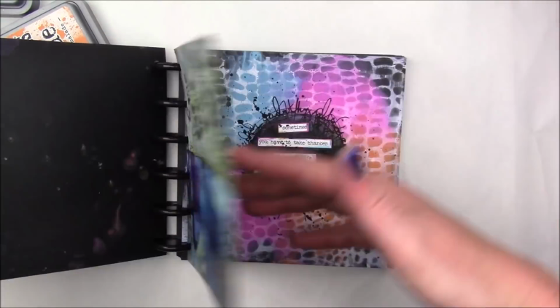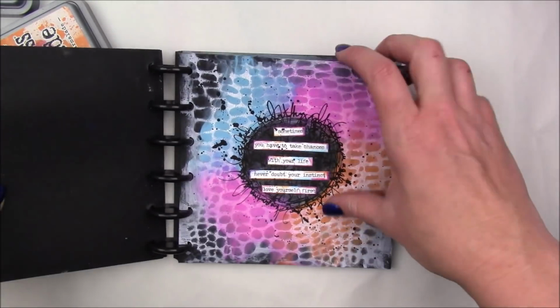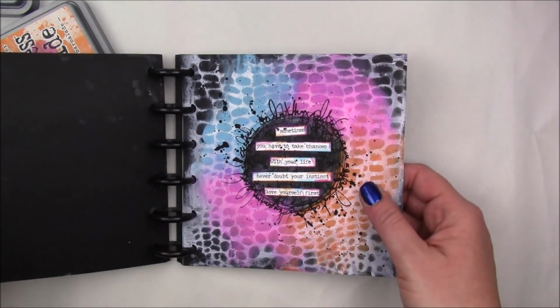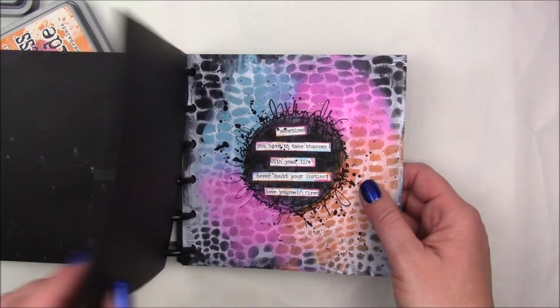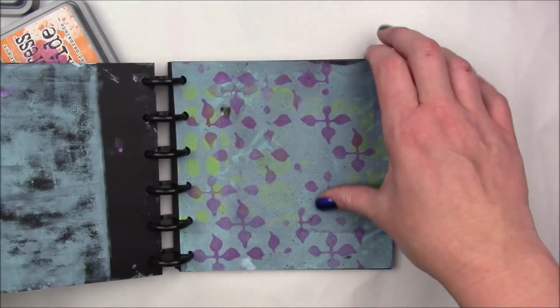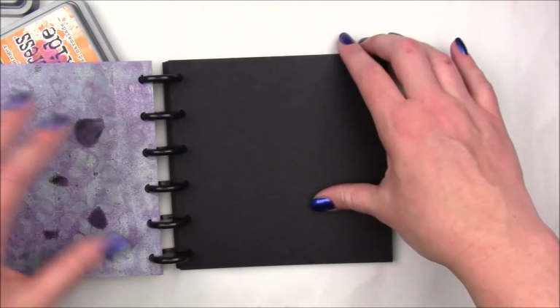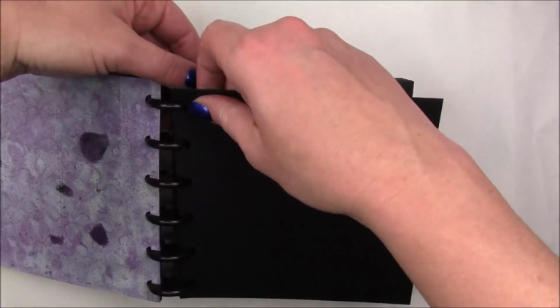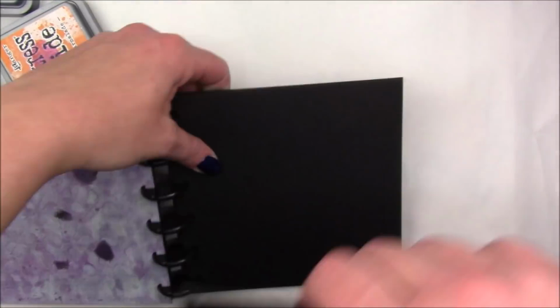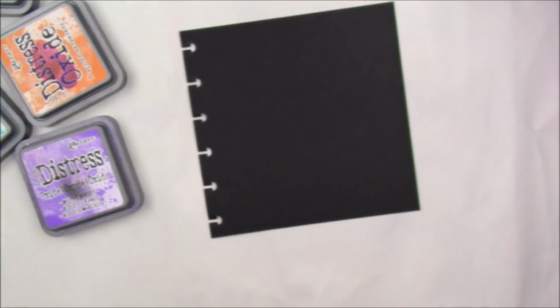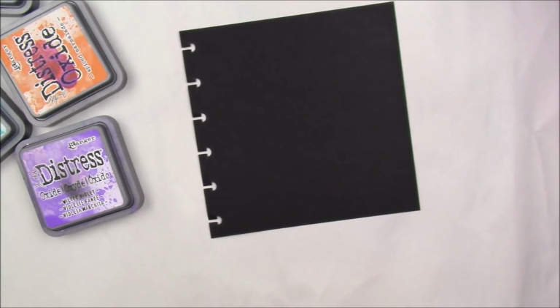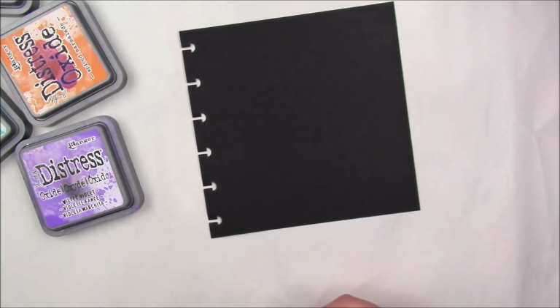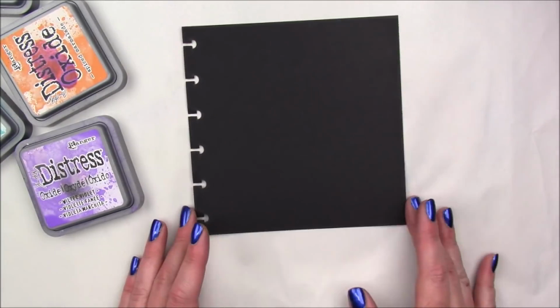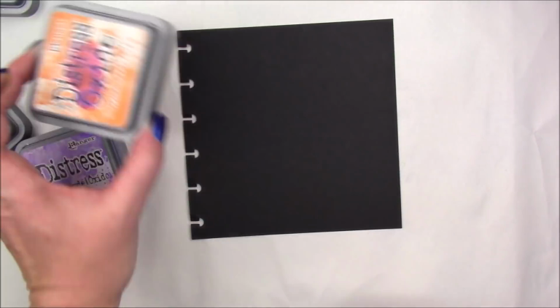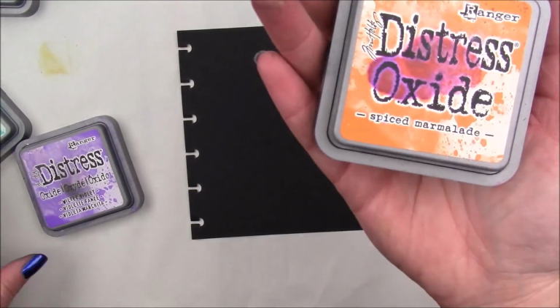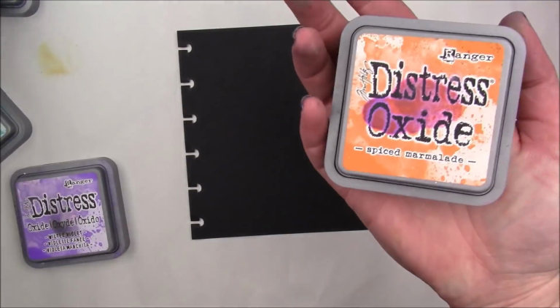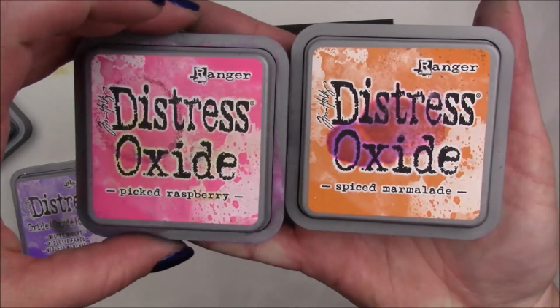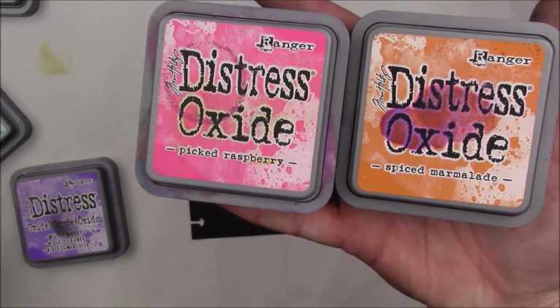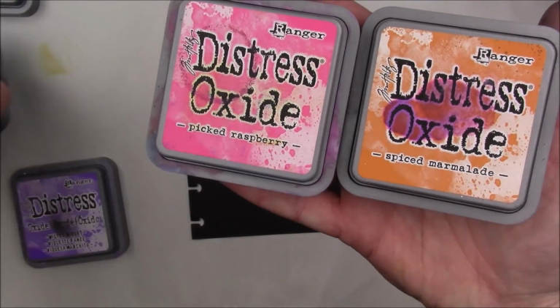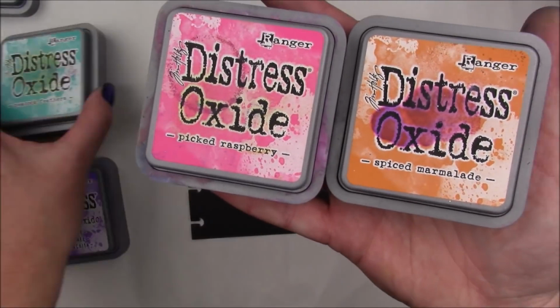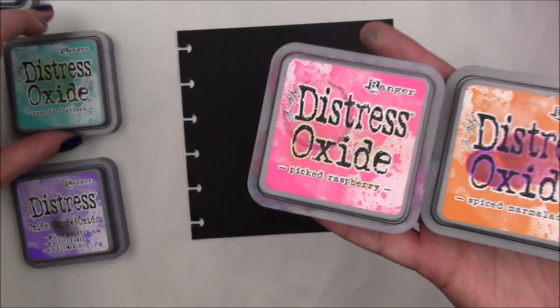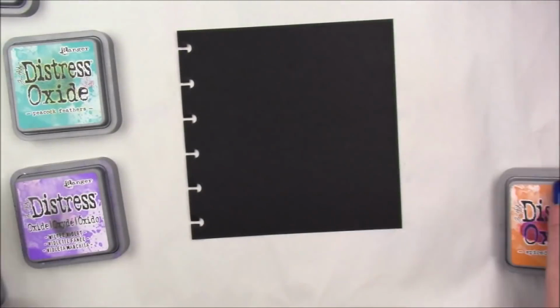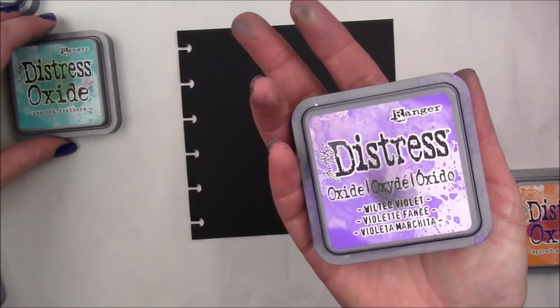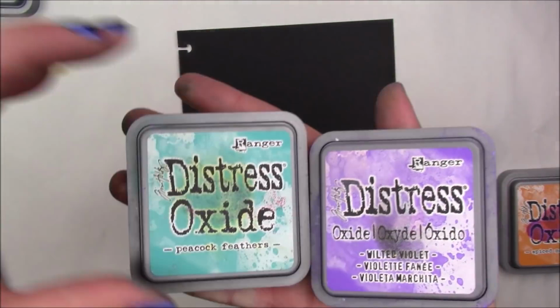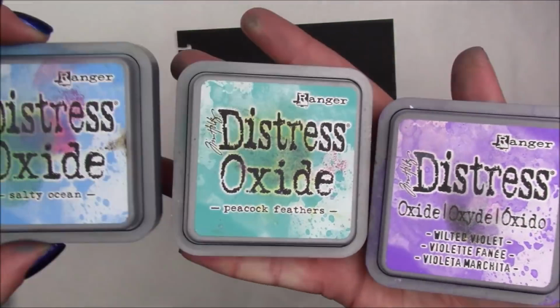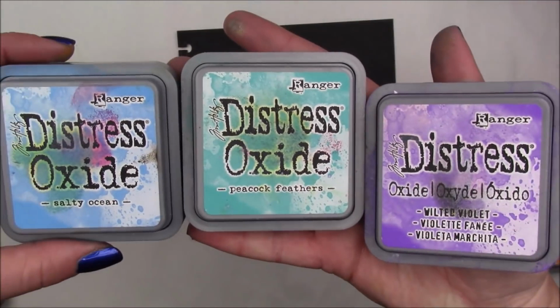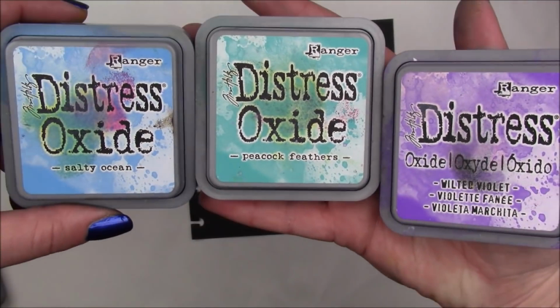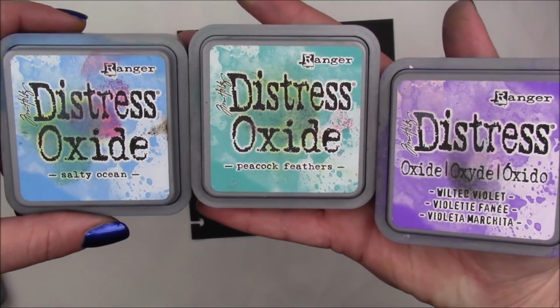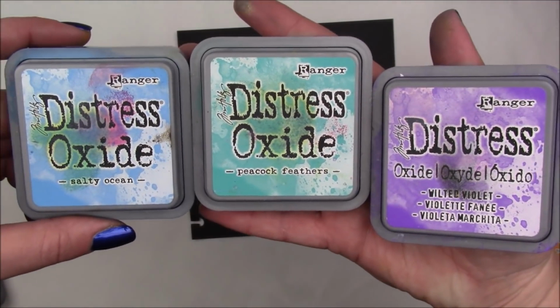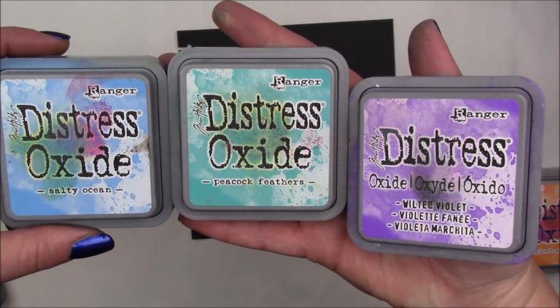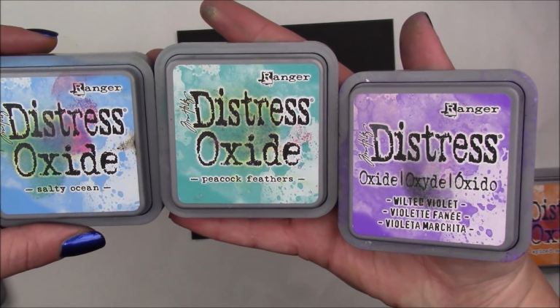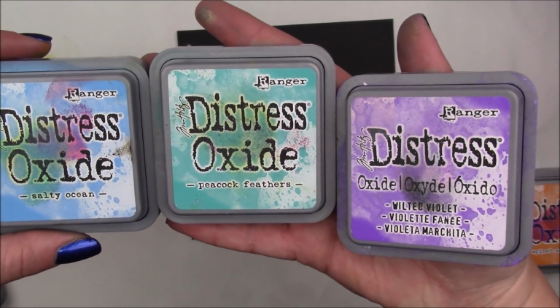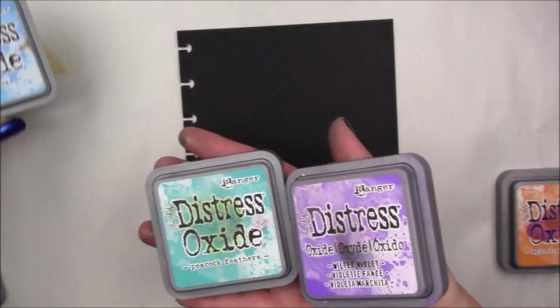I'm working in my 6x6 disc bound black junk journal and I'm starting out with some Distress Oxides in Spiced Marmalade, Picked Raspberry, Wilted Violet, Peacock Feathers, and Salty Ocean.